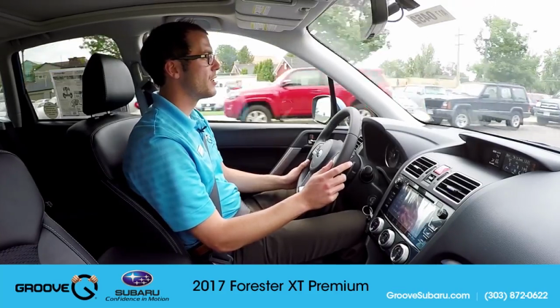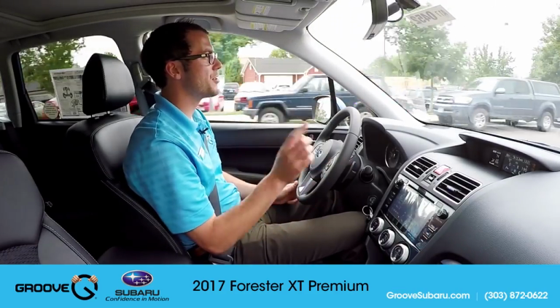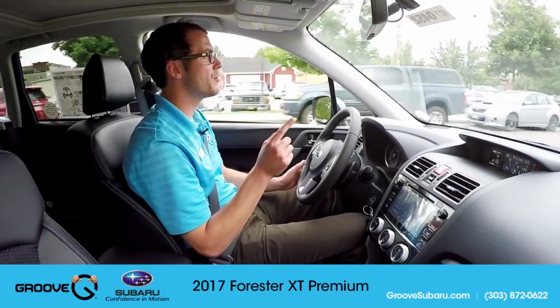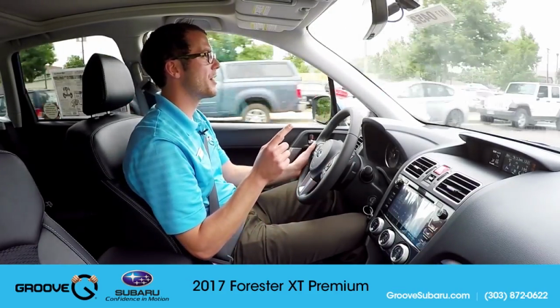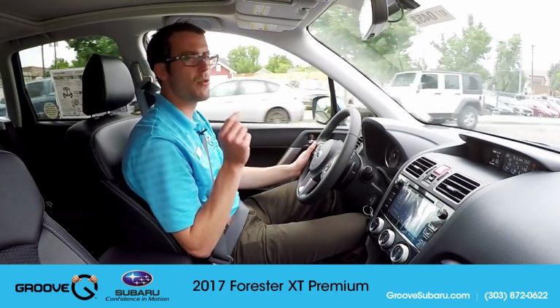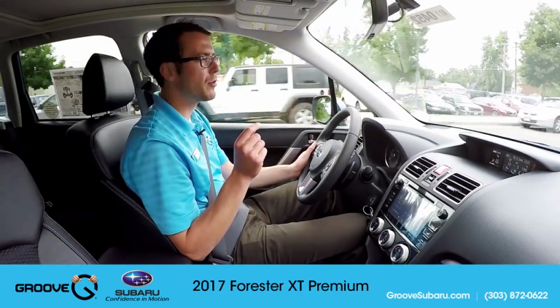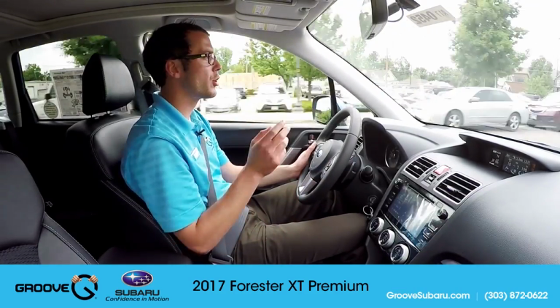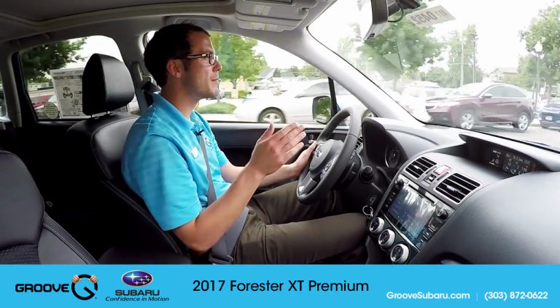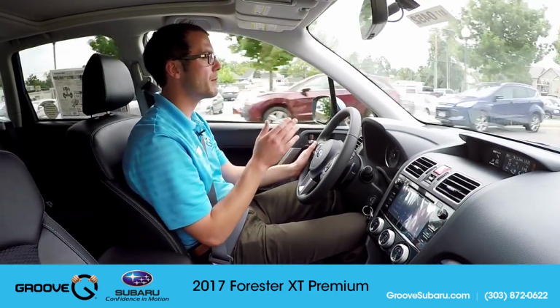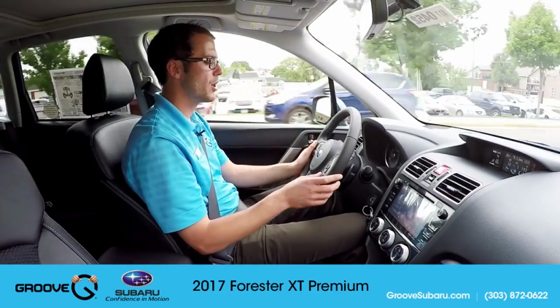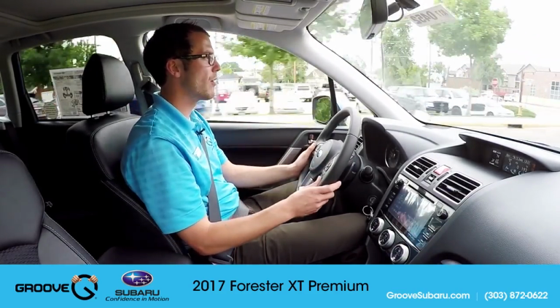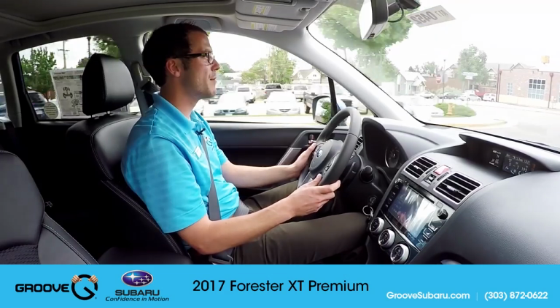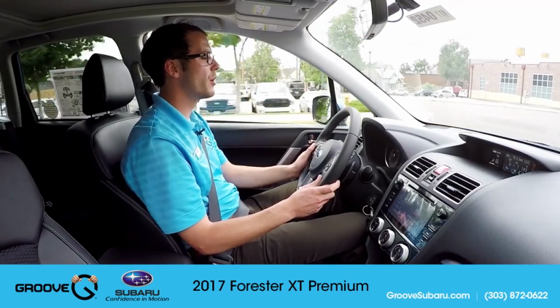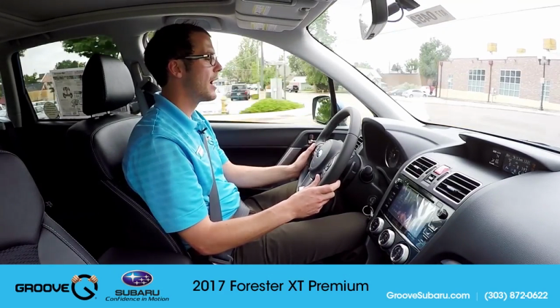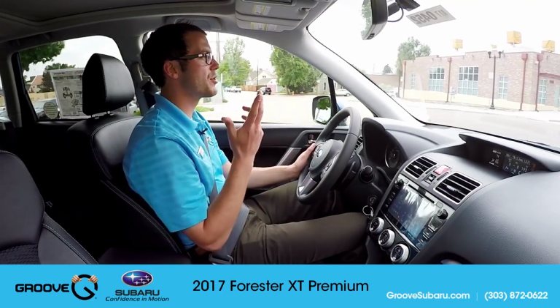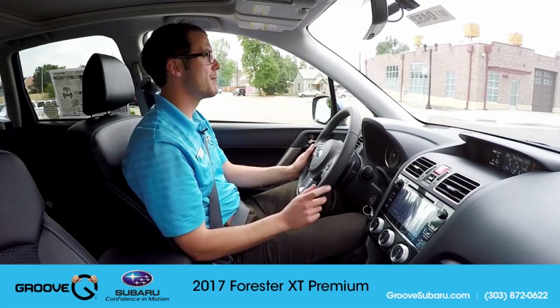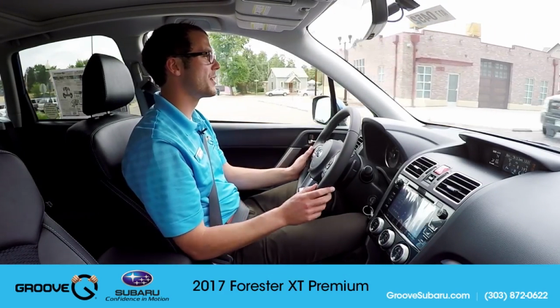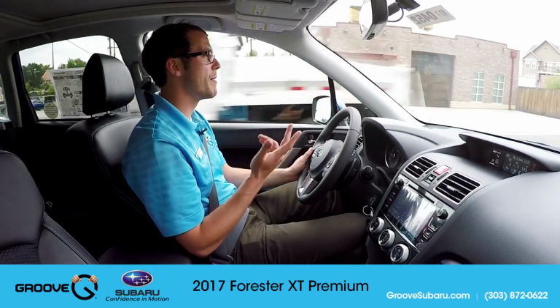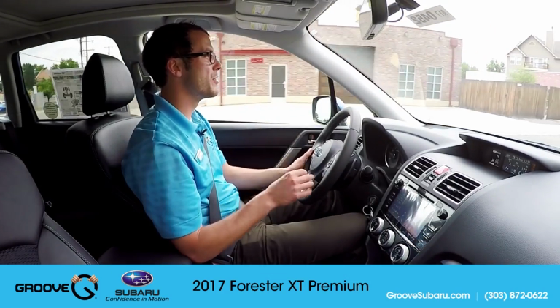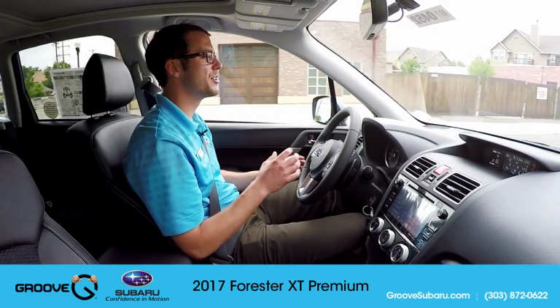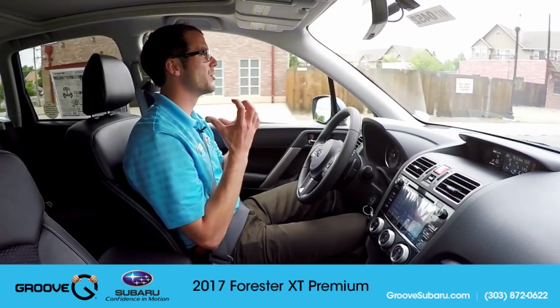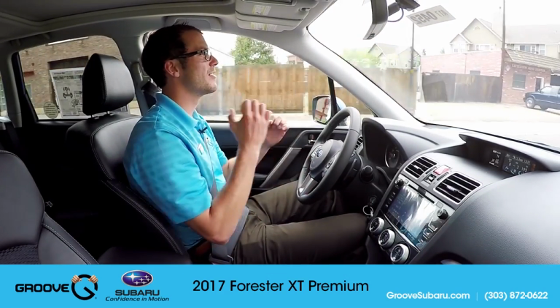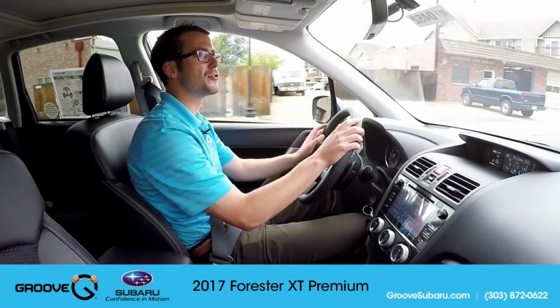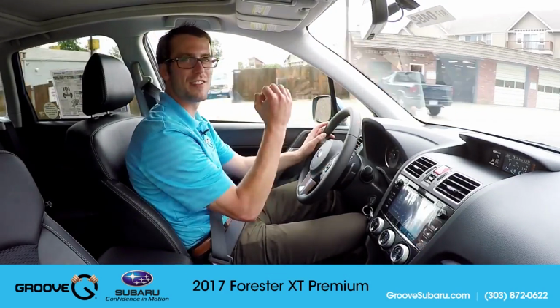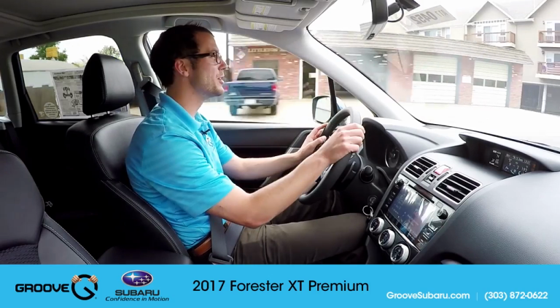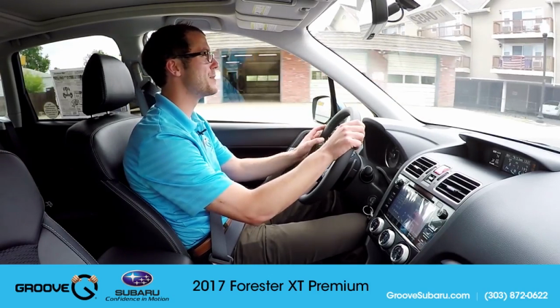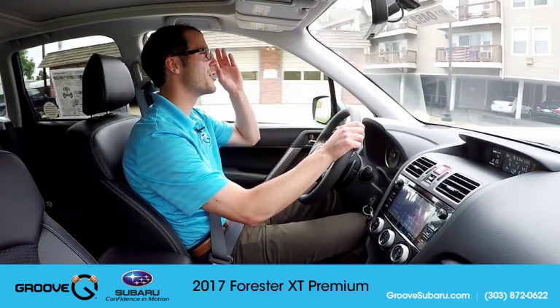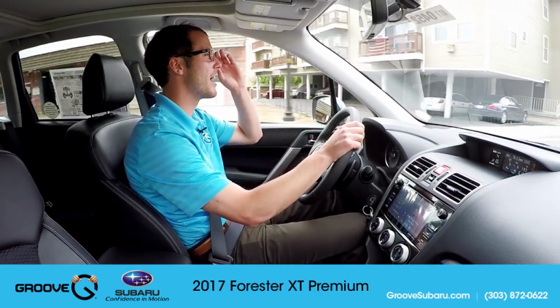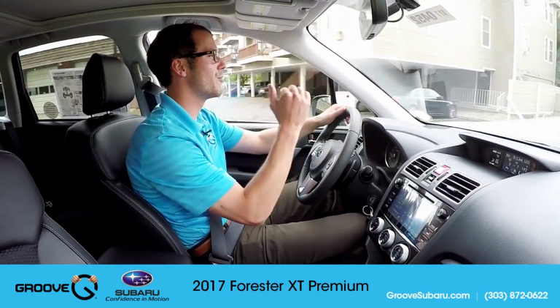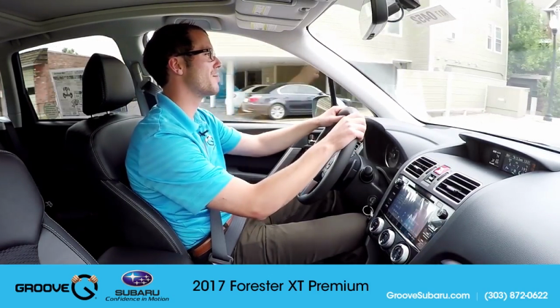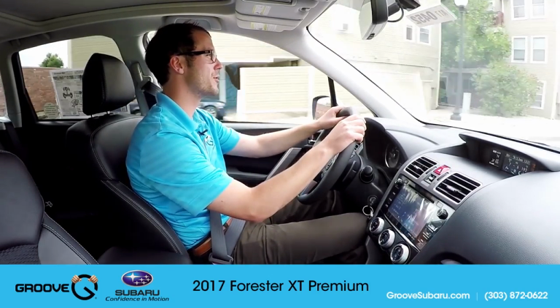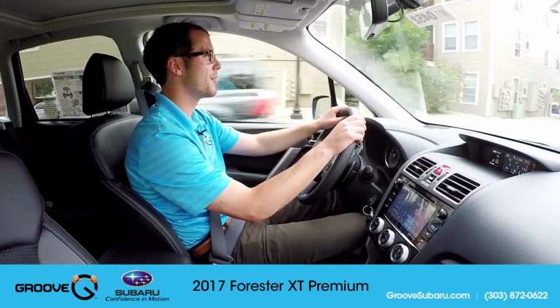The other cool thing I like with SI Drive is that you're able to go between modes. Right now I'm in sport — I can just push that same button again and go back into intelligent. It lets you sort of live in the moment on how you want to drive and how you want the car to perform, which is awesome.